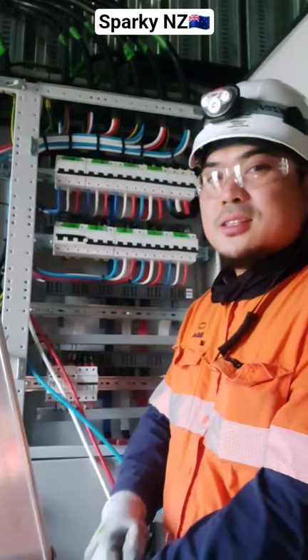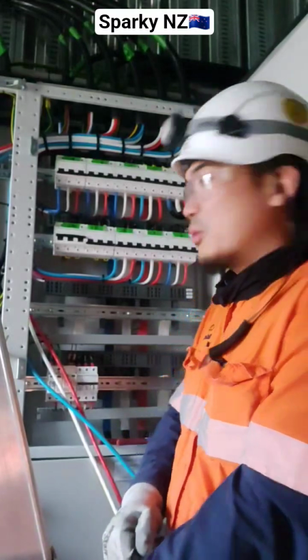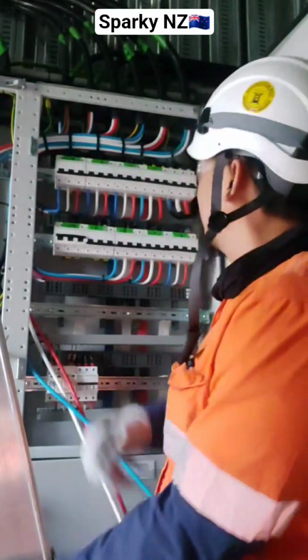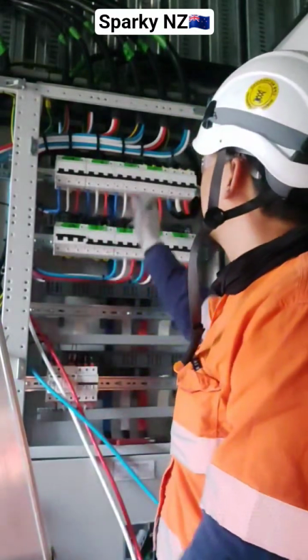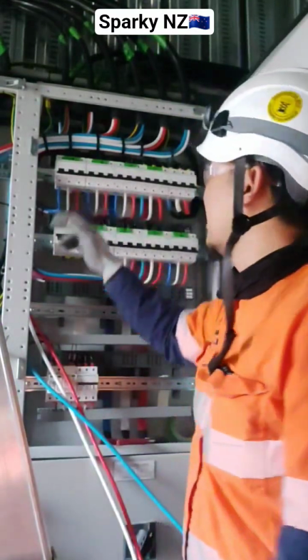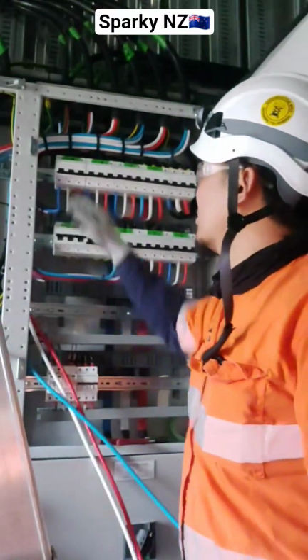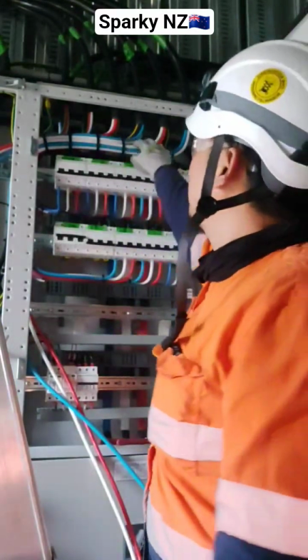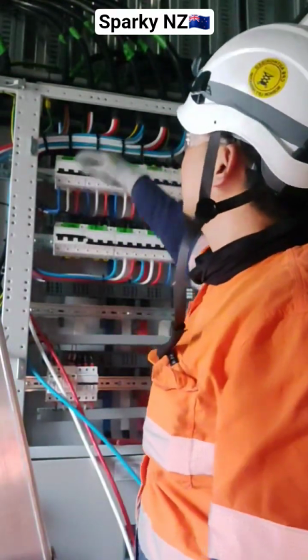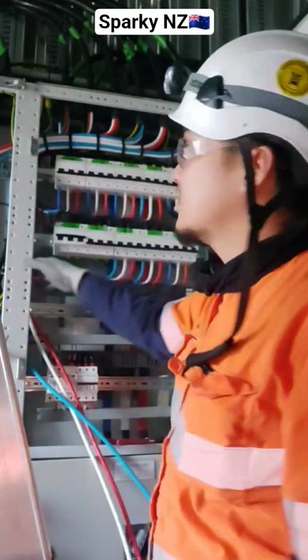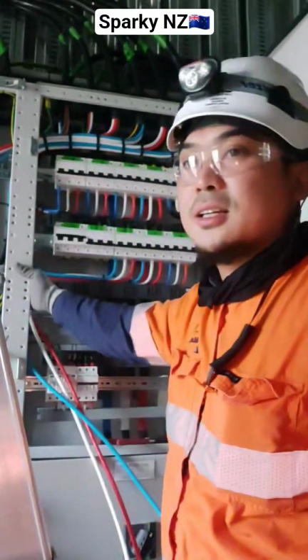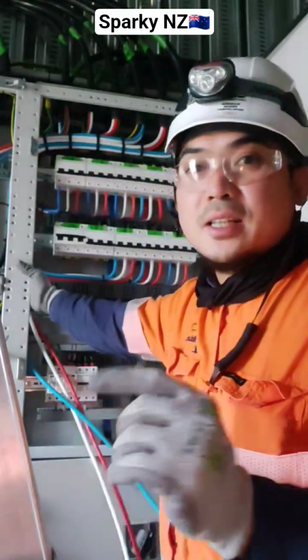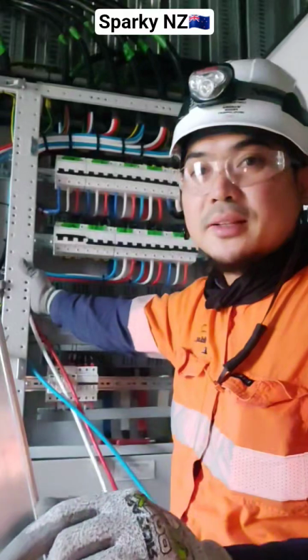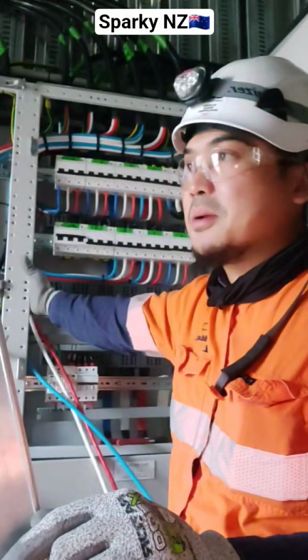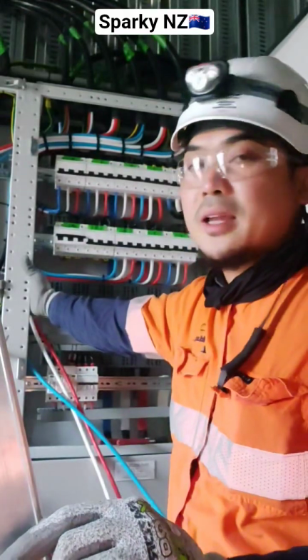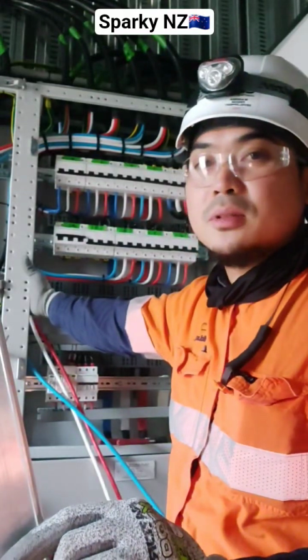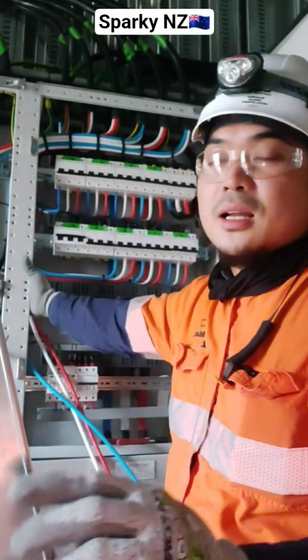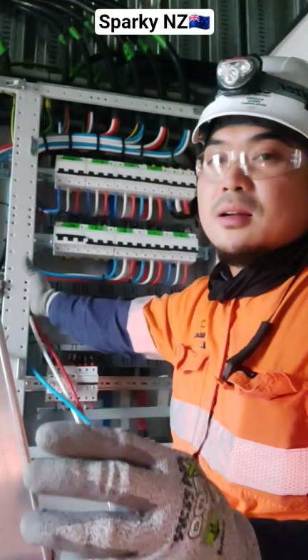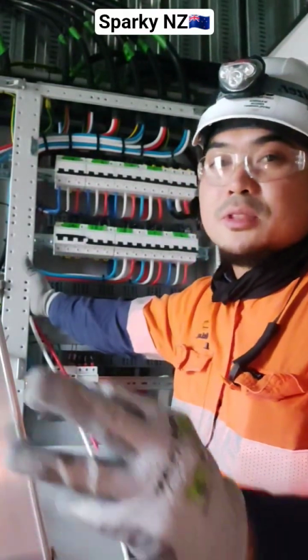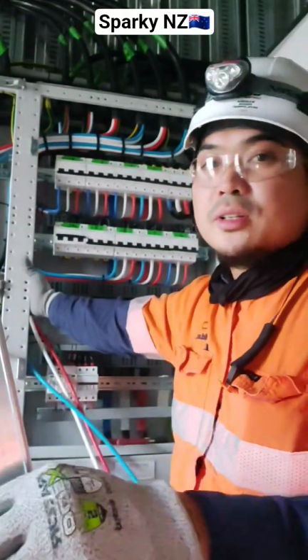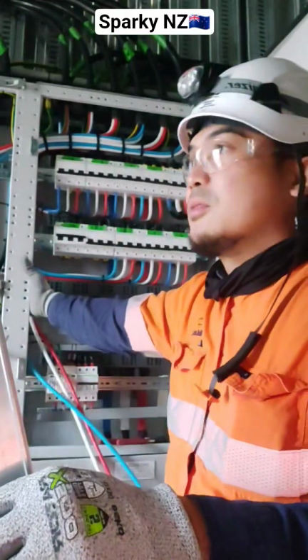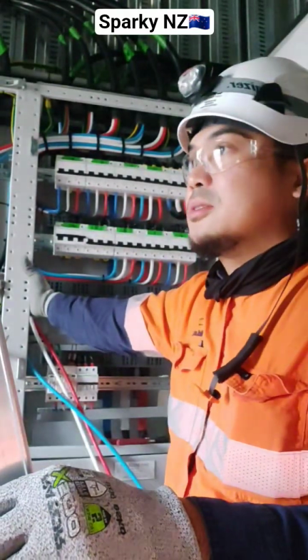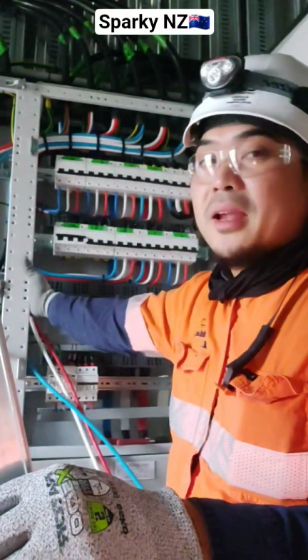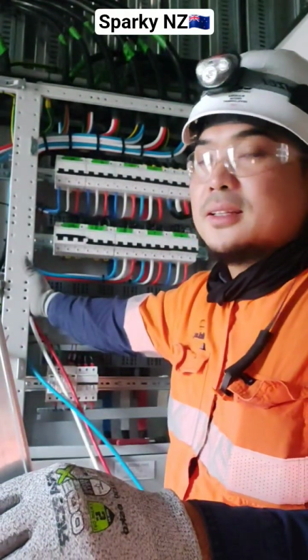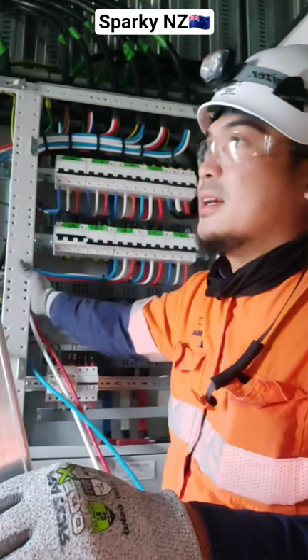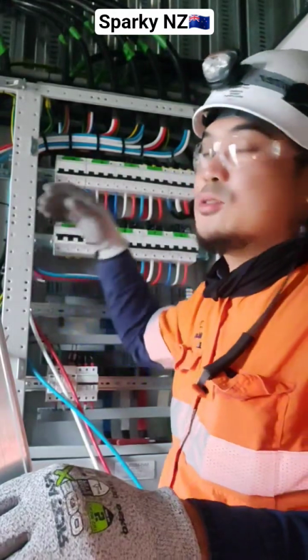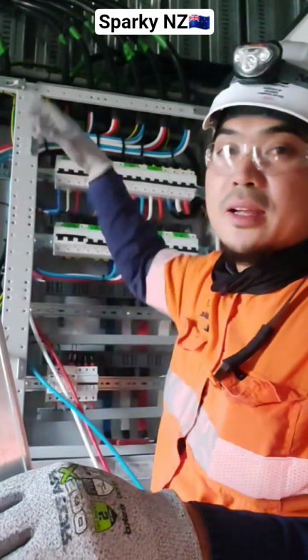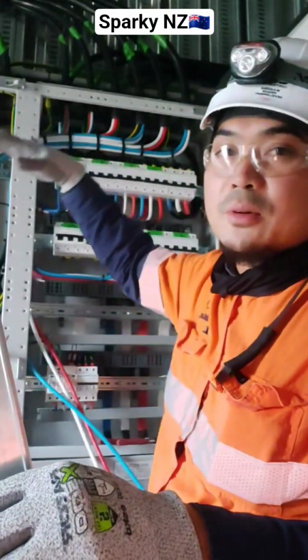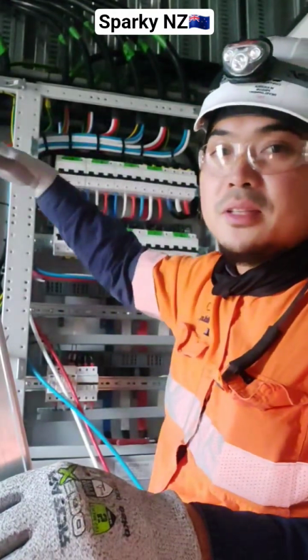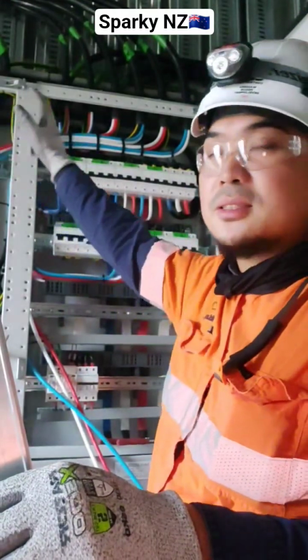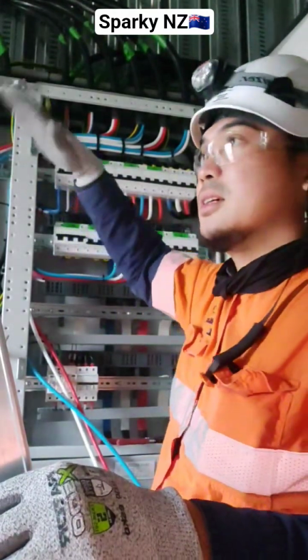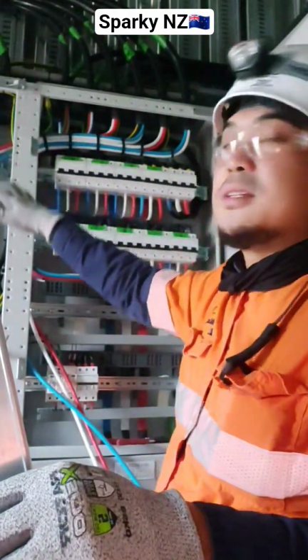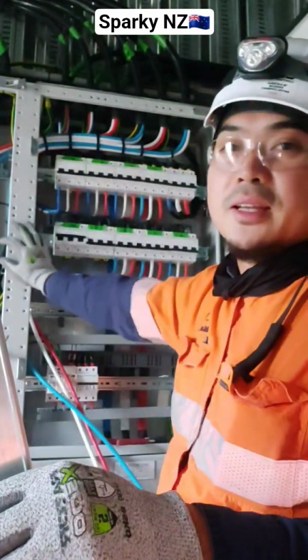This is my work. I work this one. This is a 16mm and 35mm cable multi-core for our sub-main to supply our sub-DVs in the building.